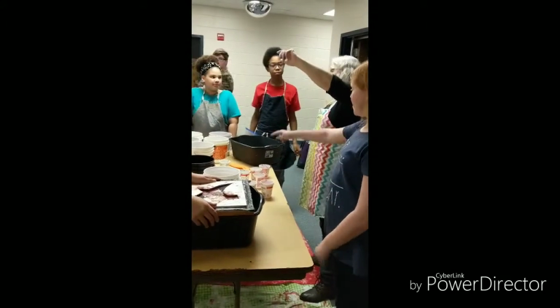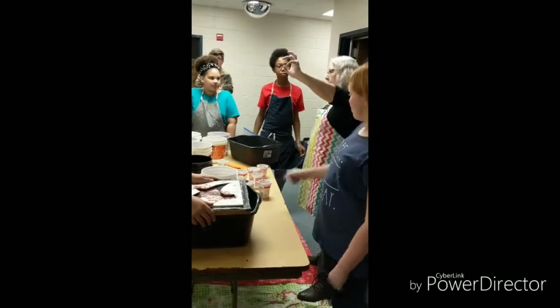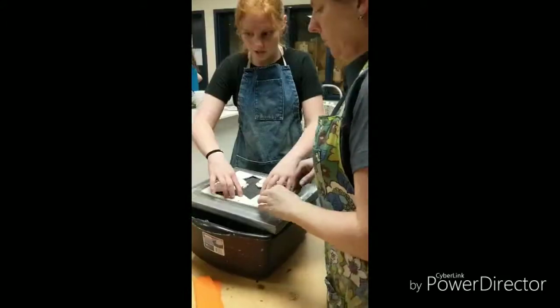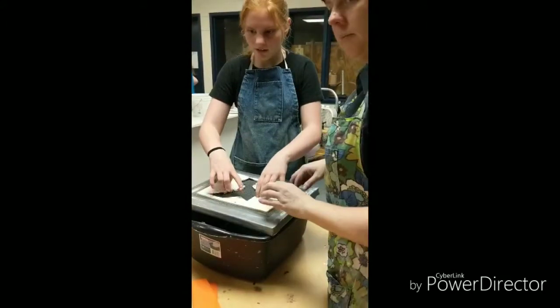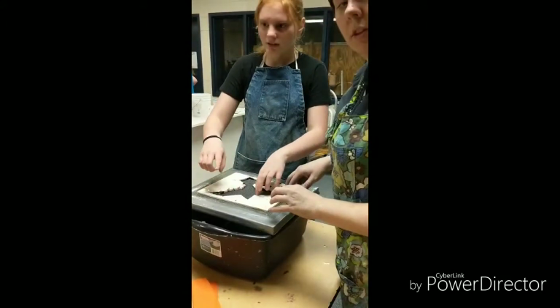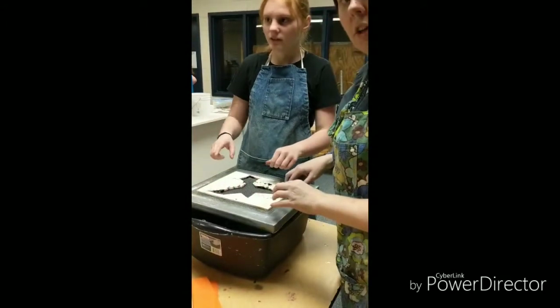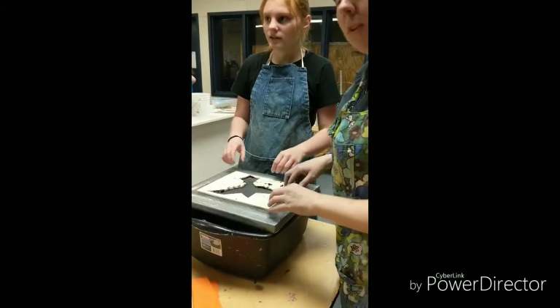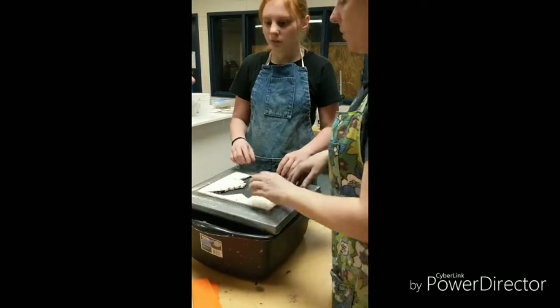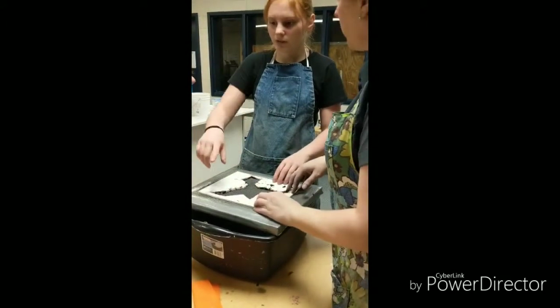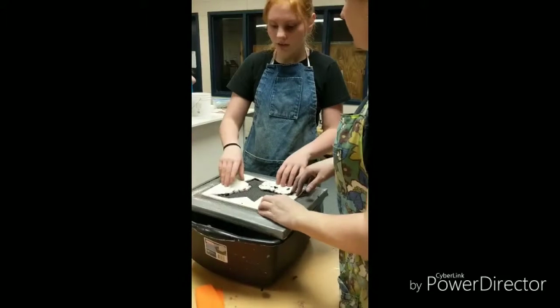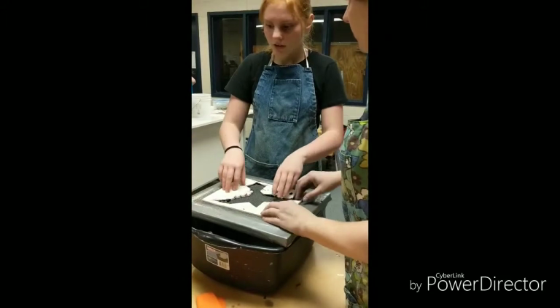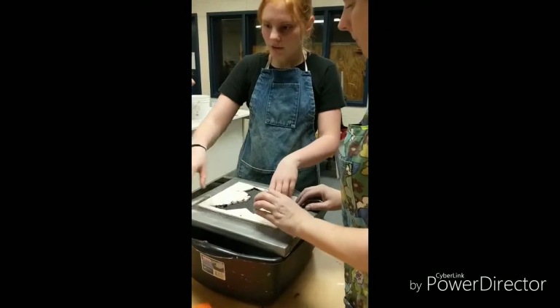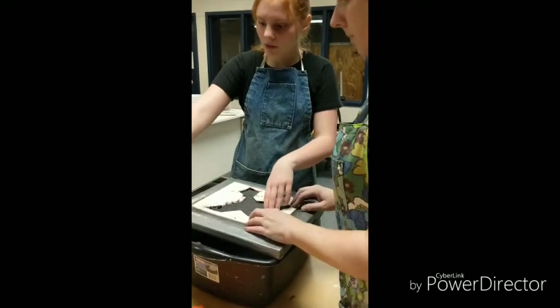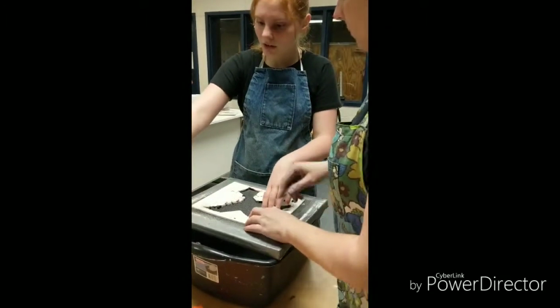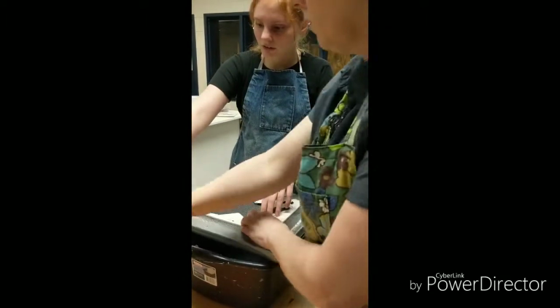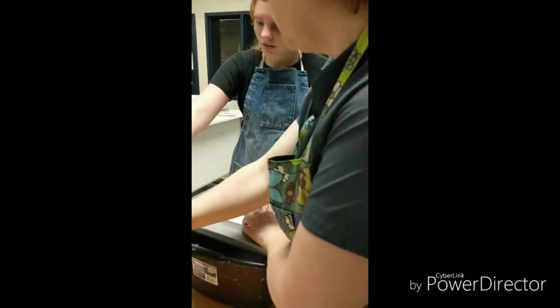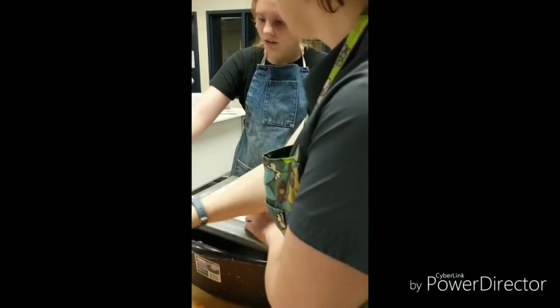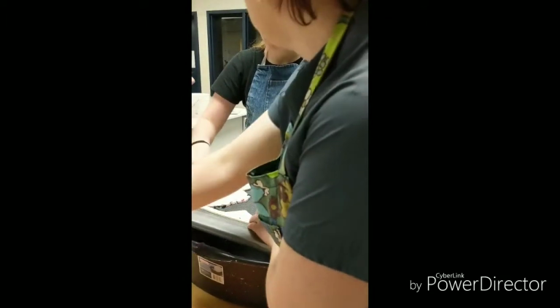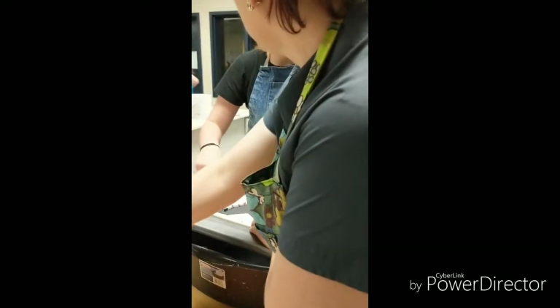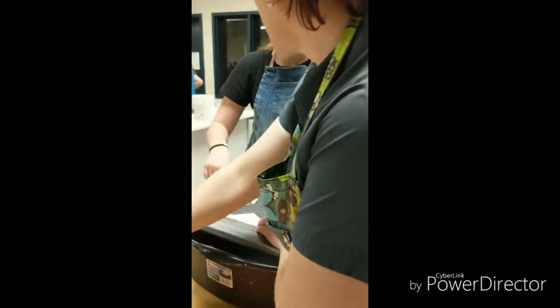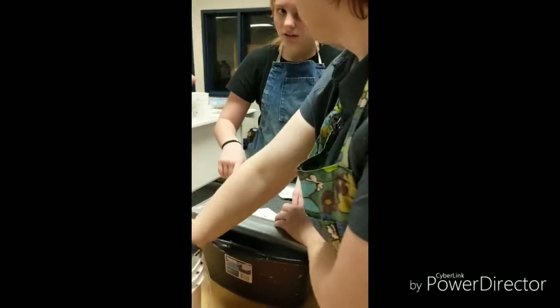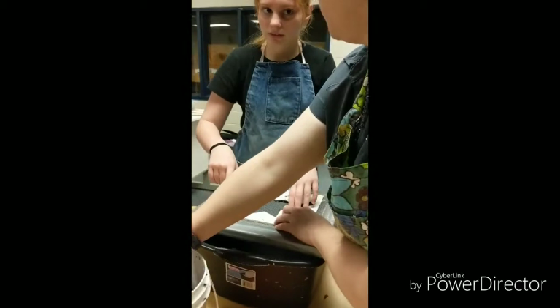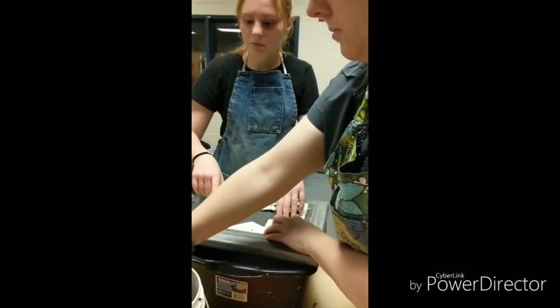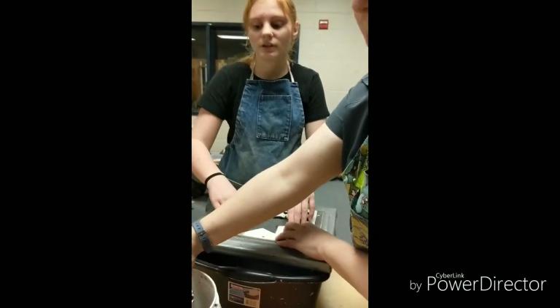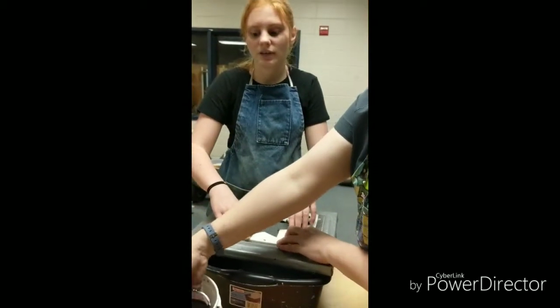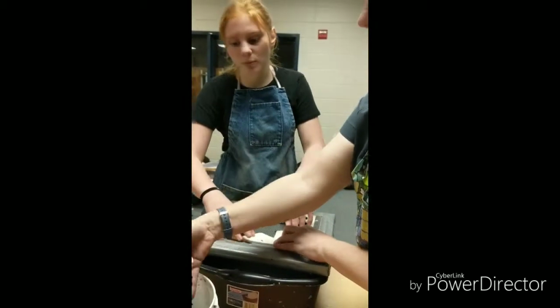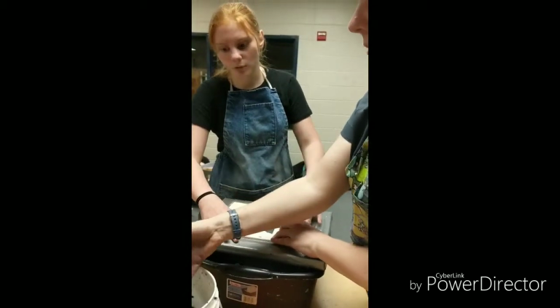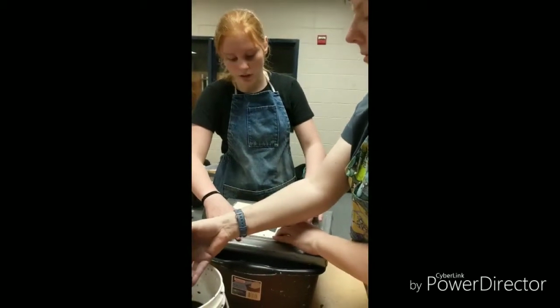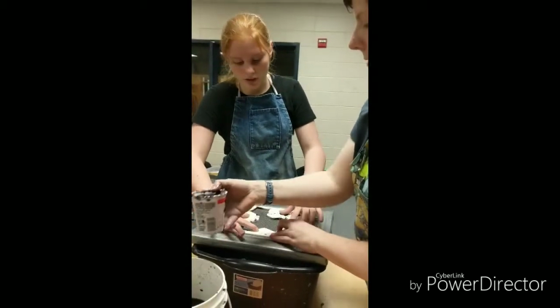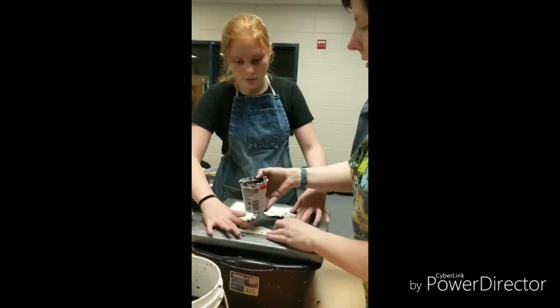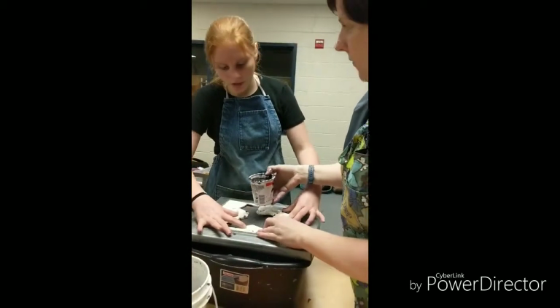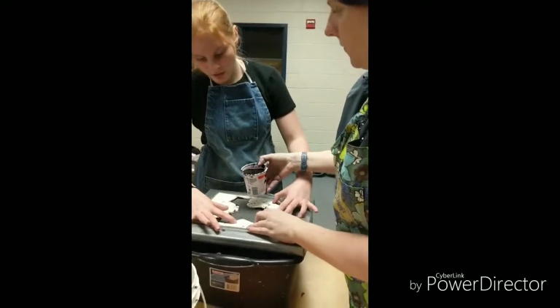So what do I do? You take one color. What's this? Pulp. I take a cup of pulp of one color and try to pour it evenly.